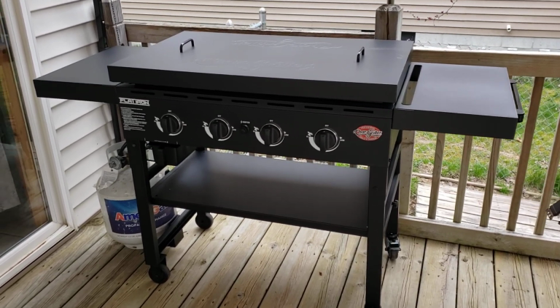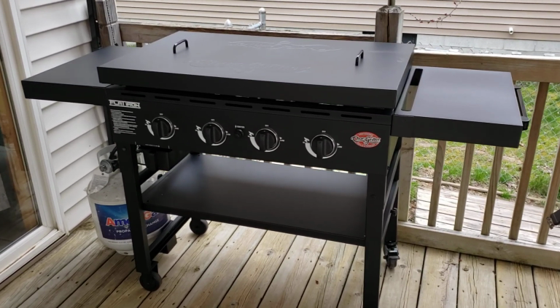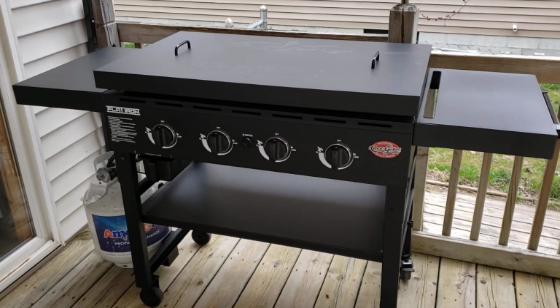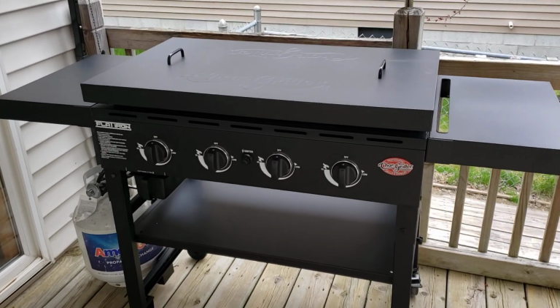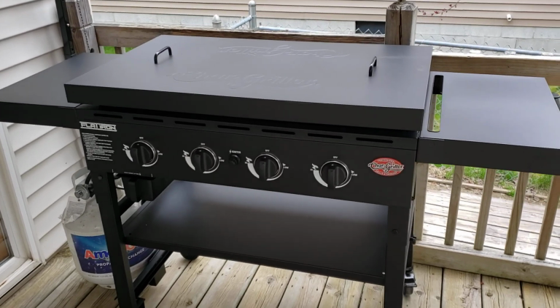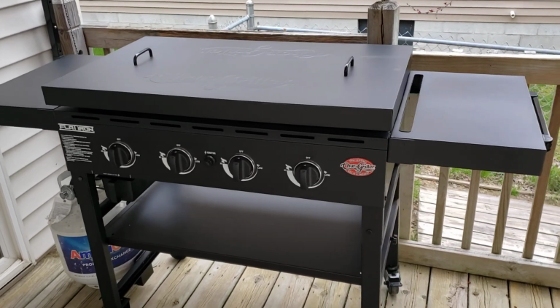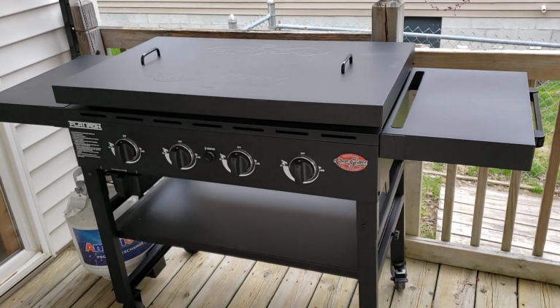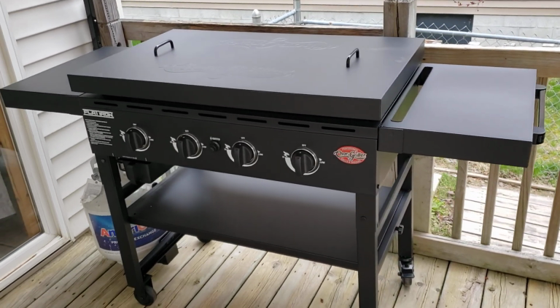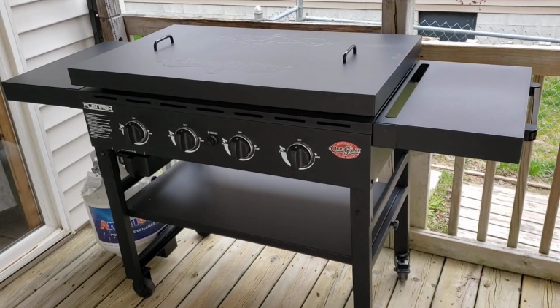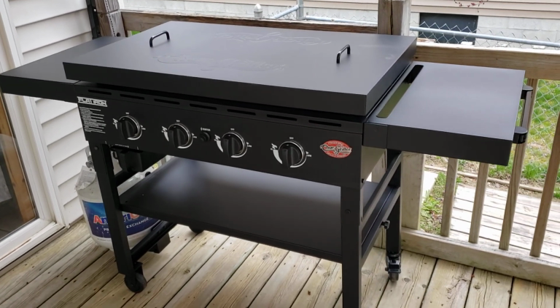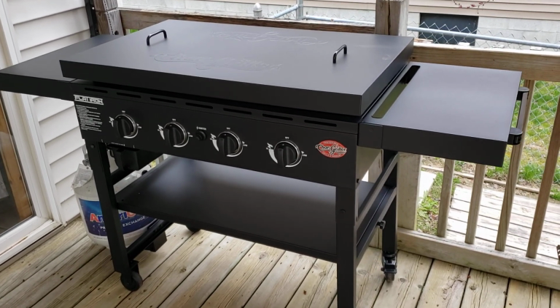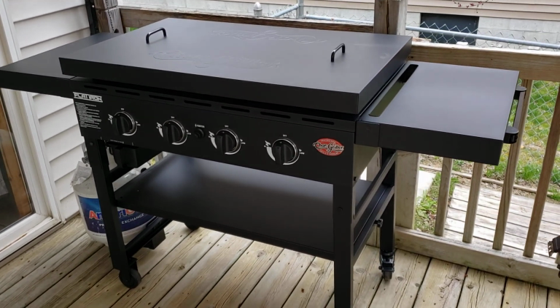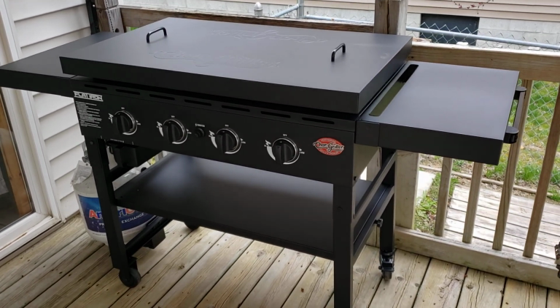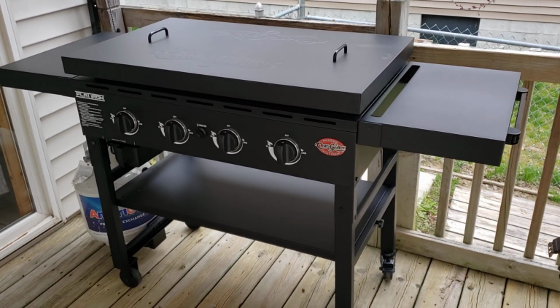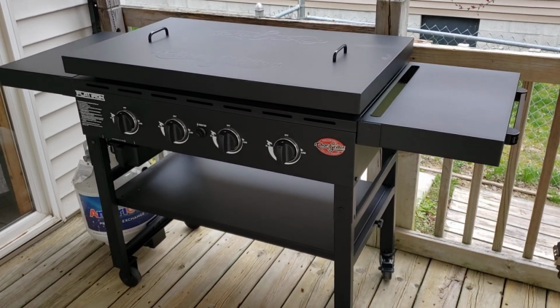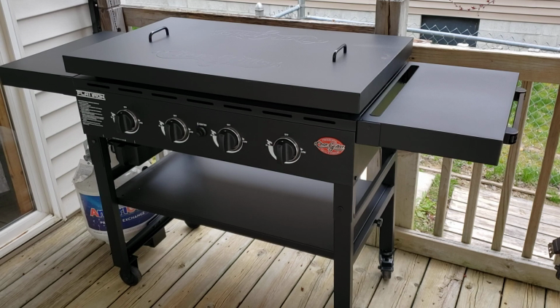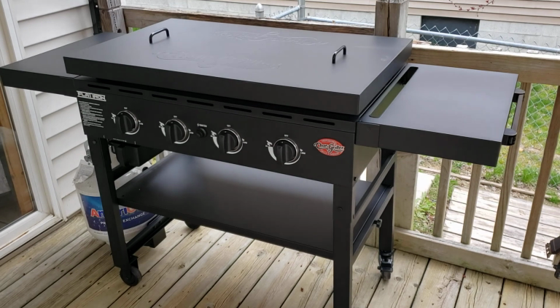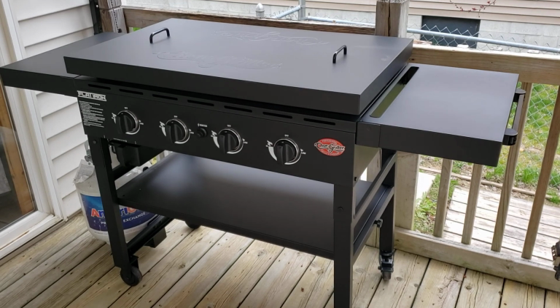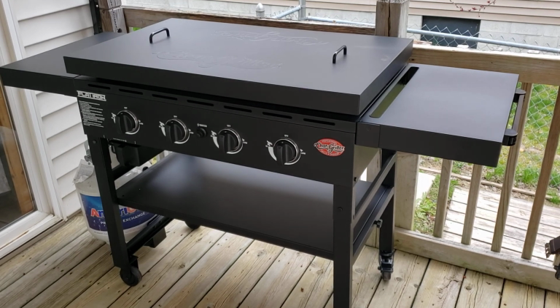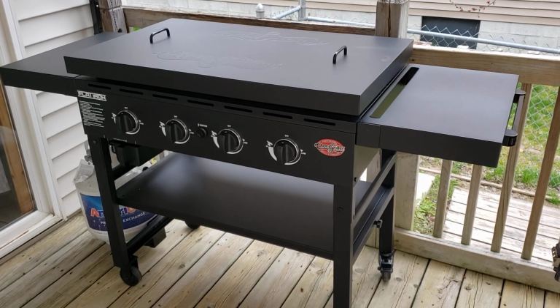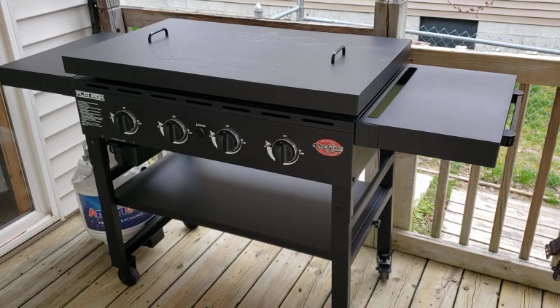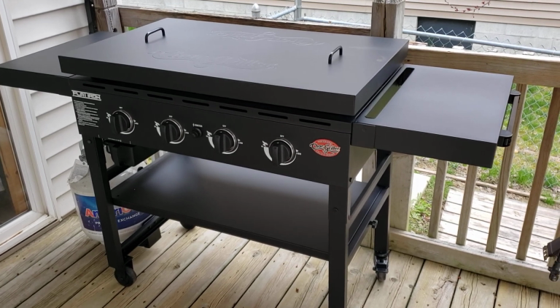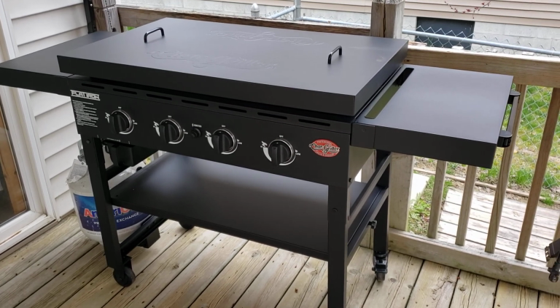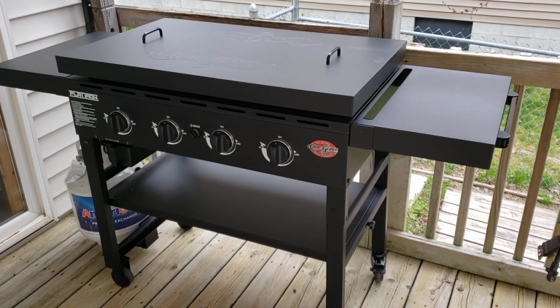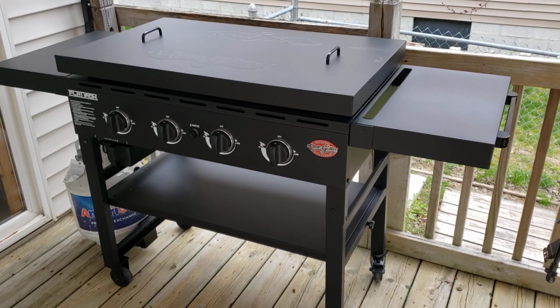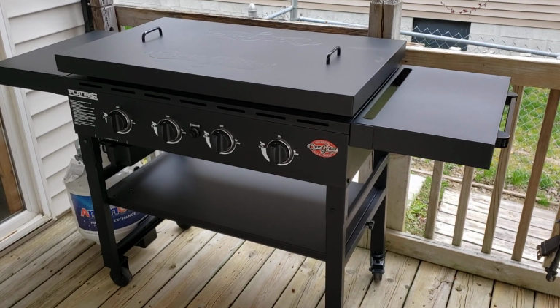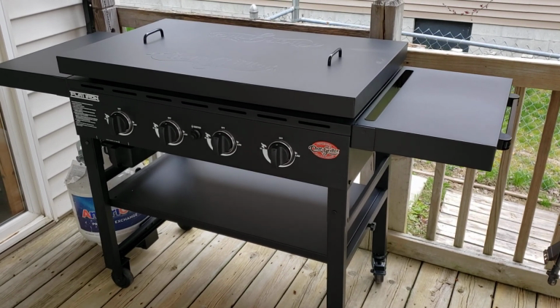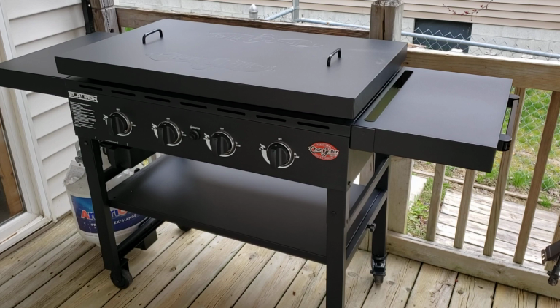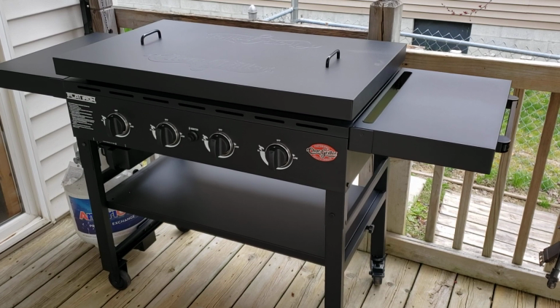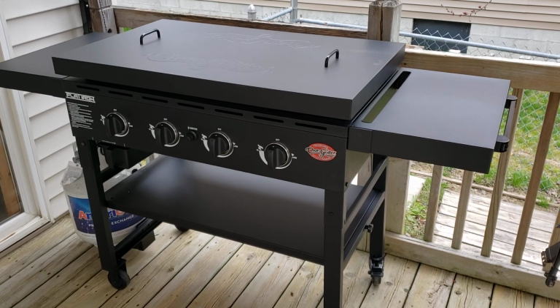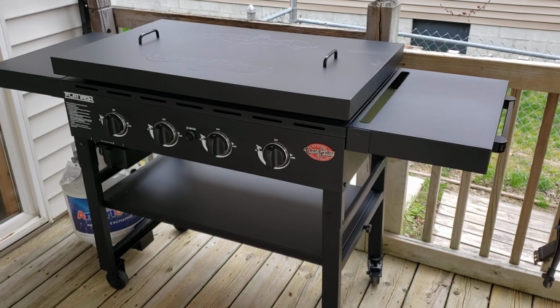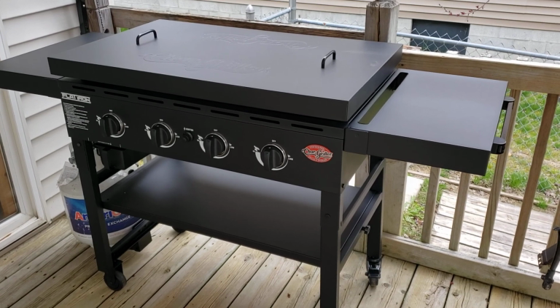I opted for the one with the lid. This was $240 at Menards with an 11% rebate, so I definitely wanted to go with the lid.